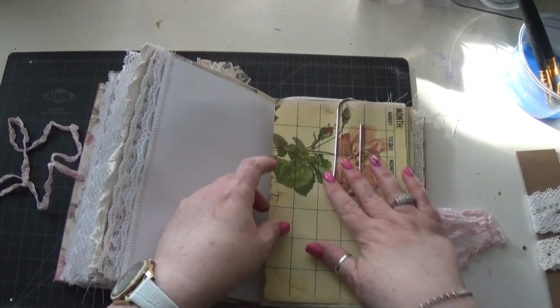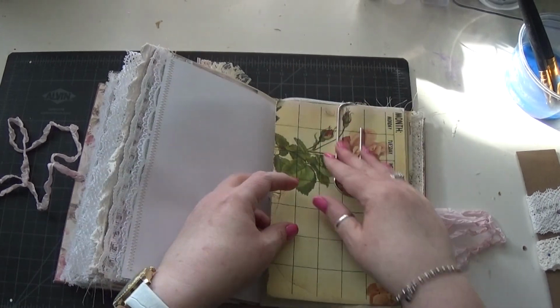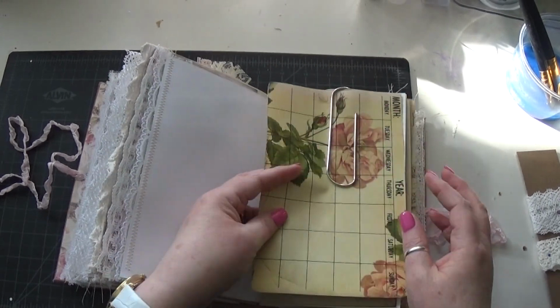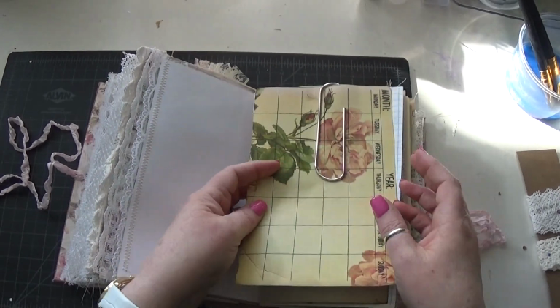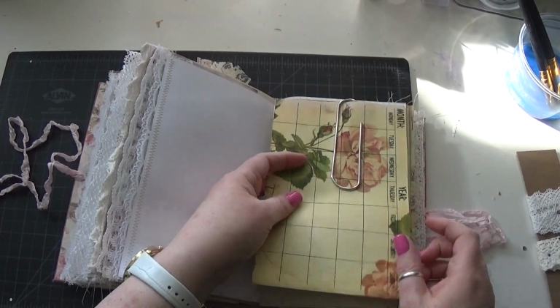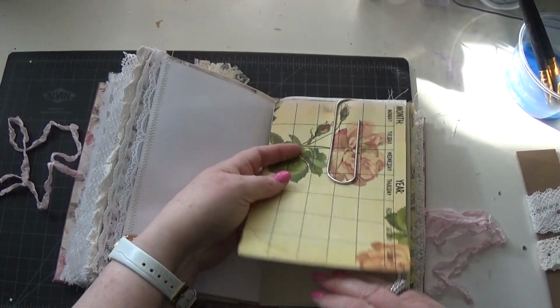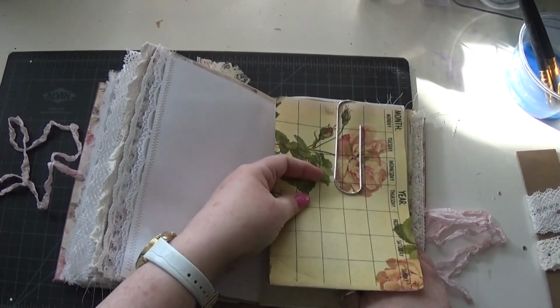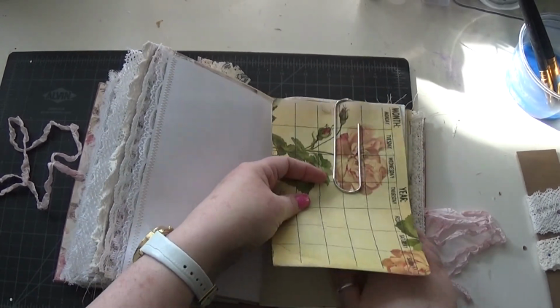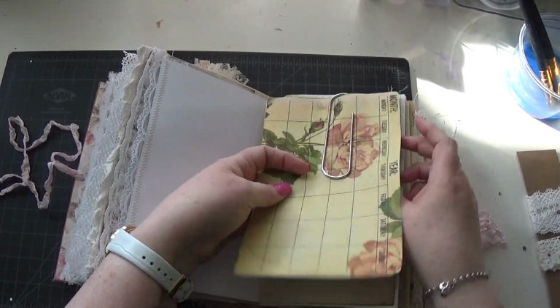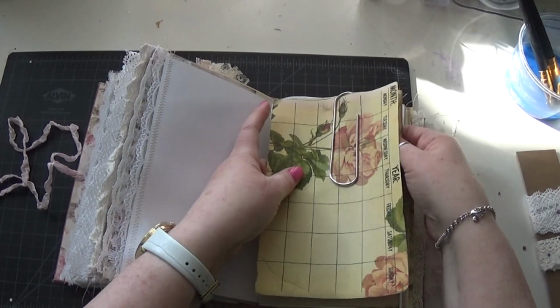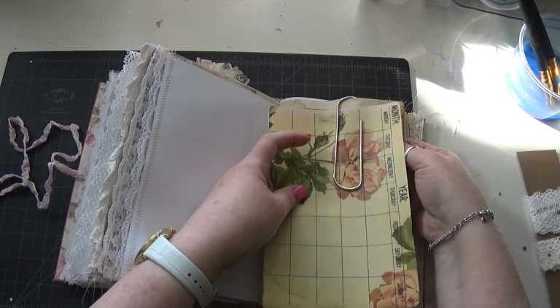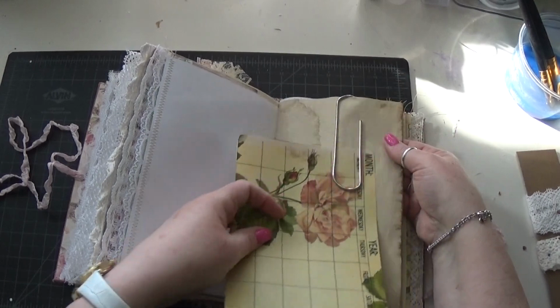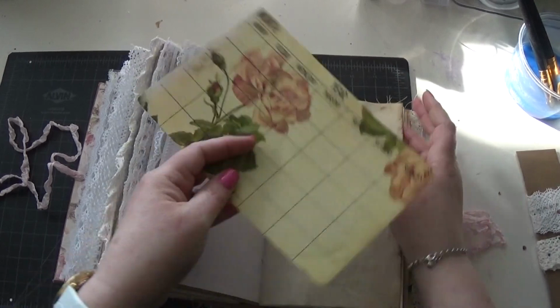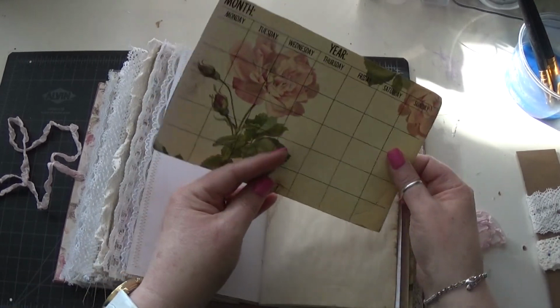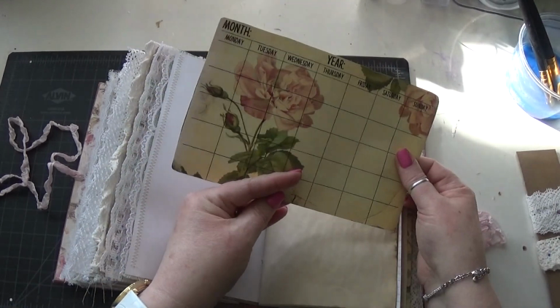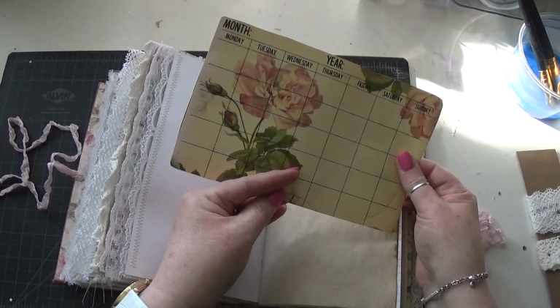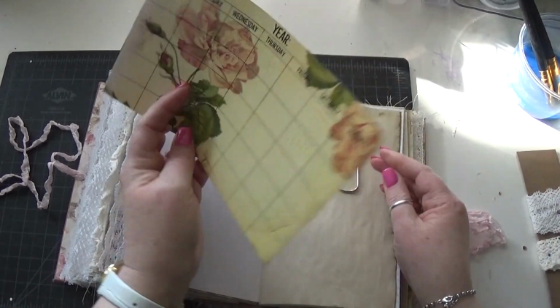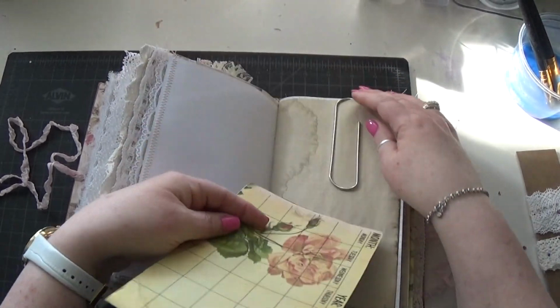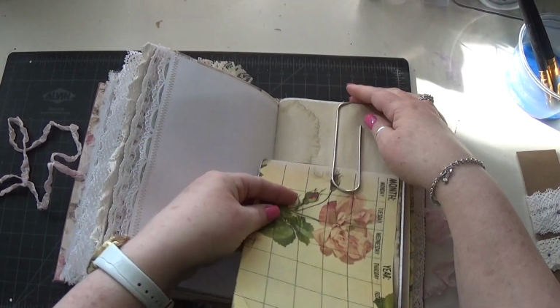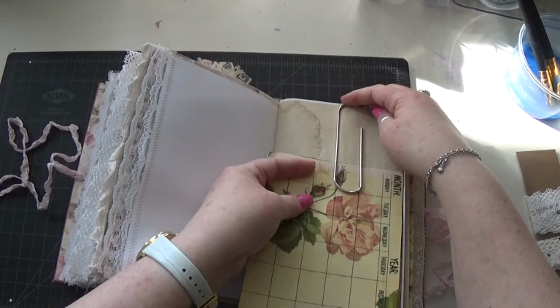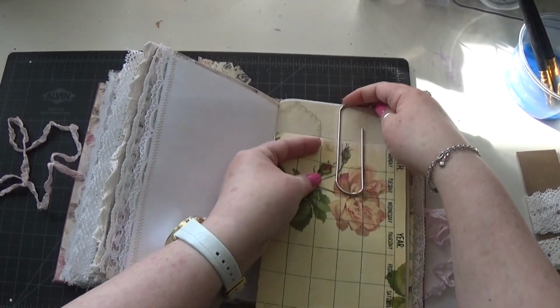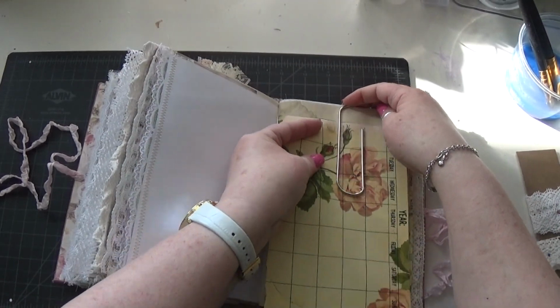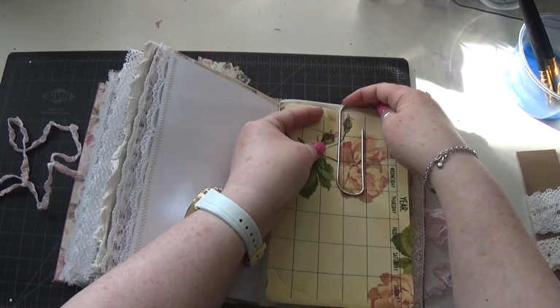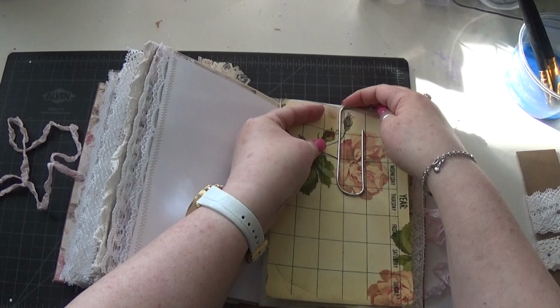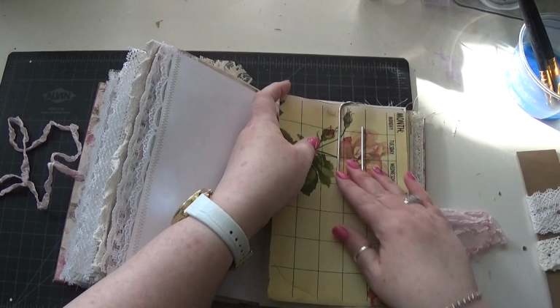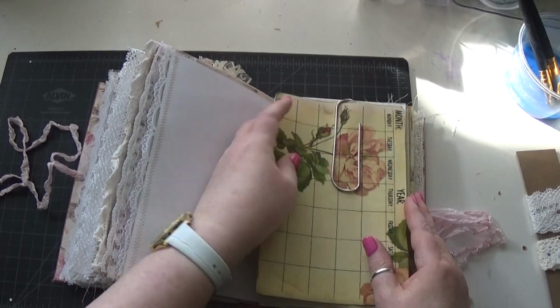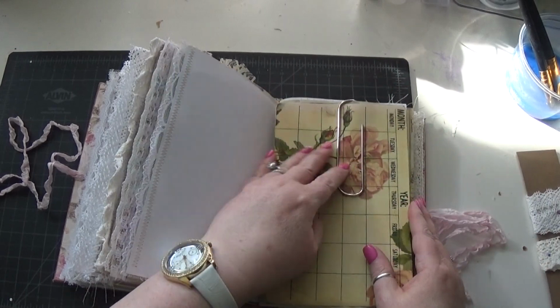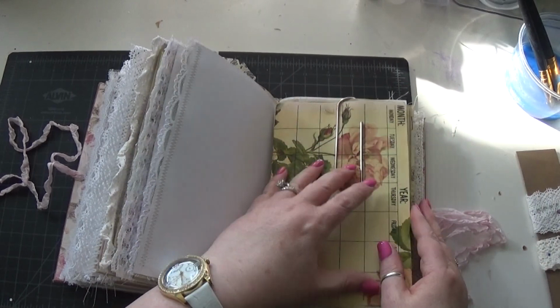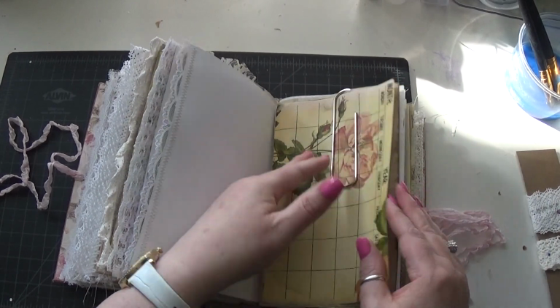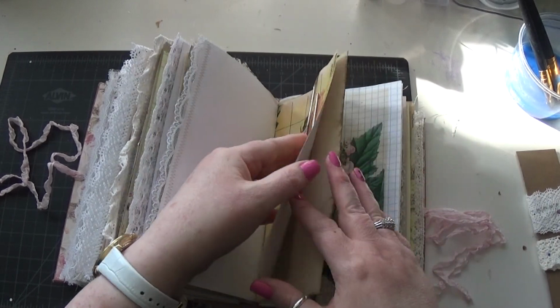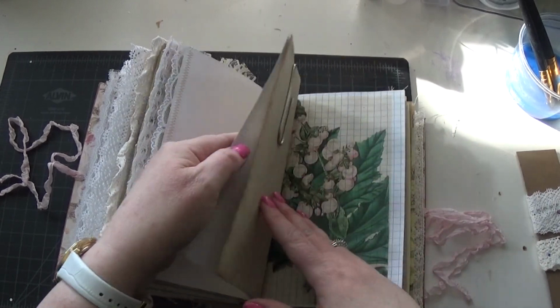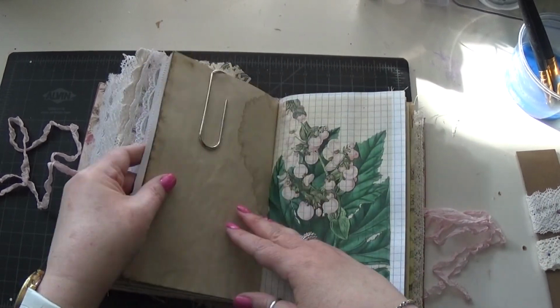I found these gigantic paper clips on Amazon — there's a perpetual calendar here. I got a whole bunch of them: some colored ones, some metallic ones.